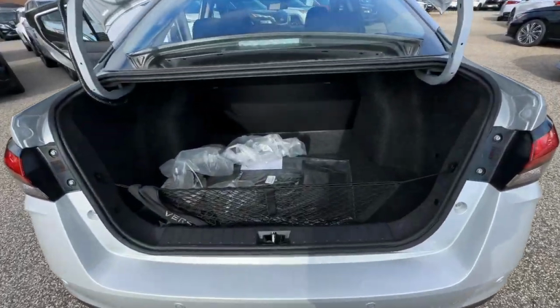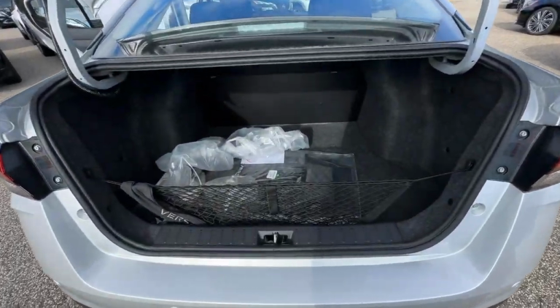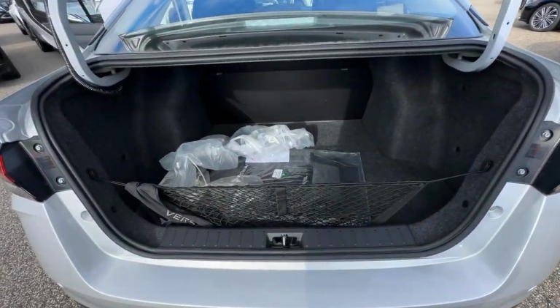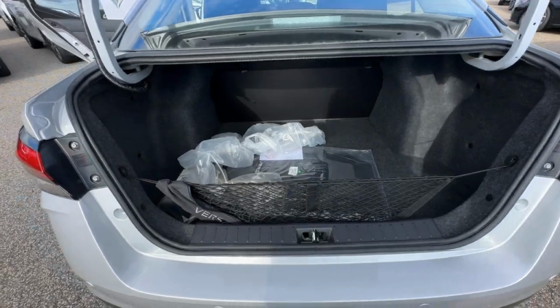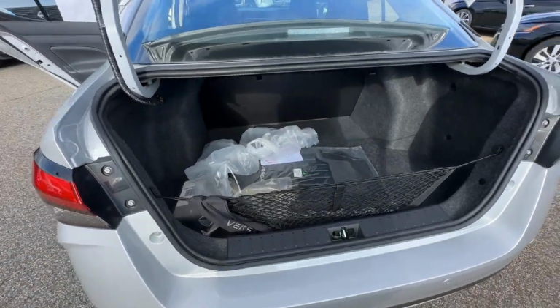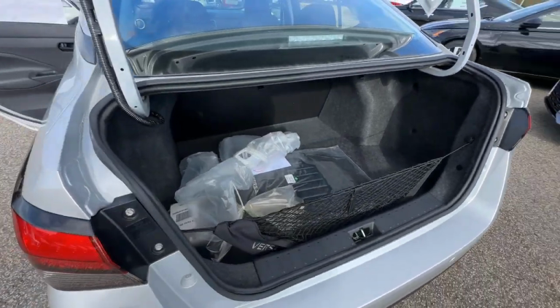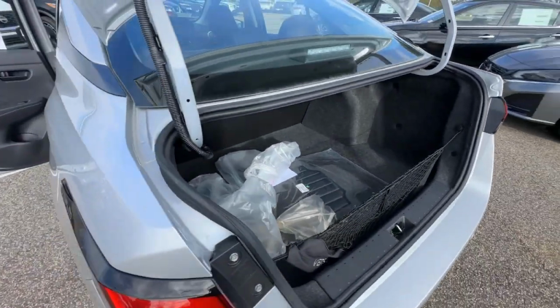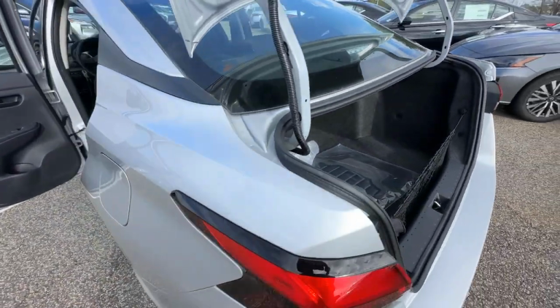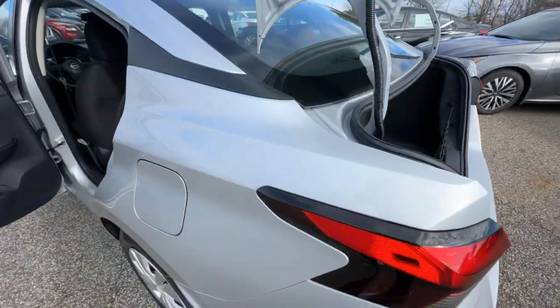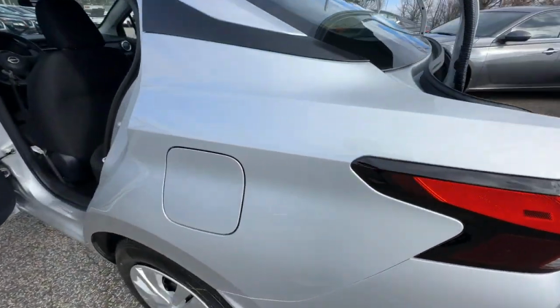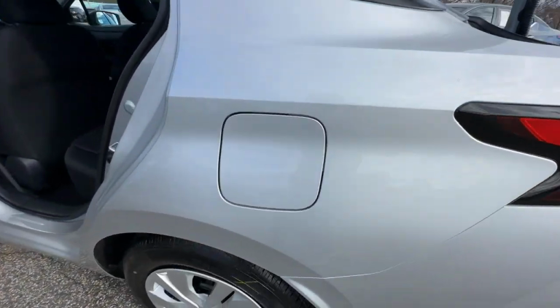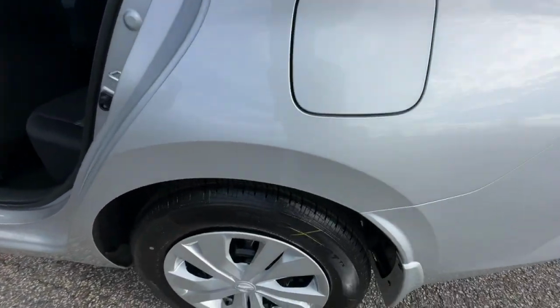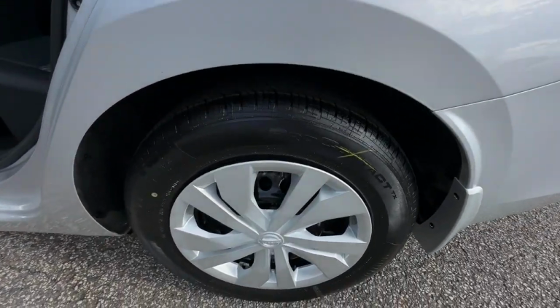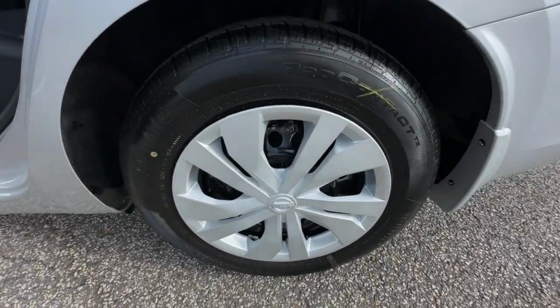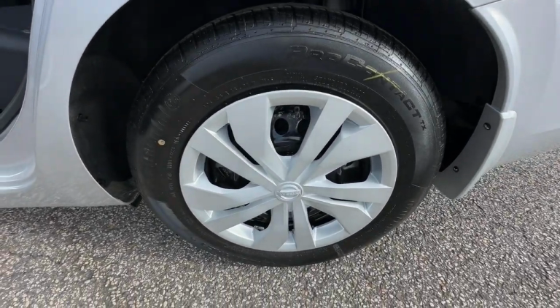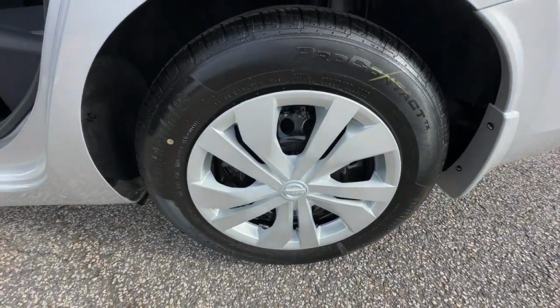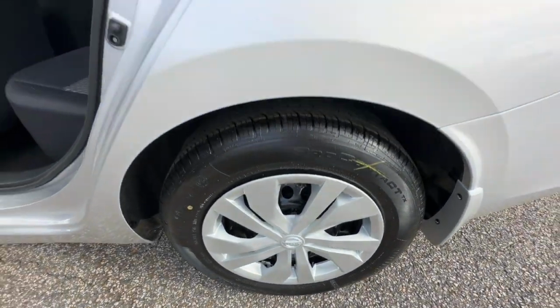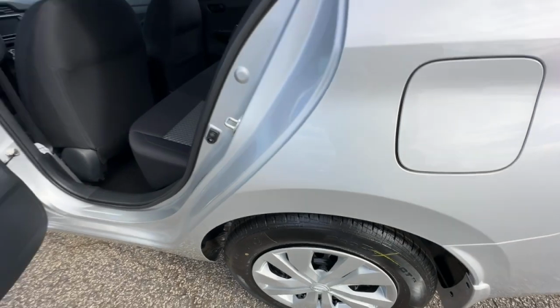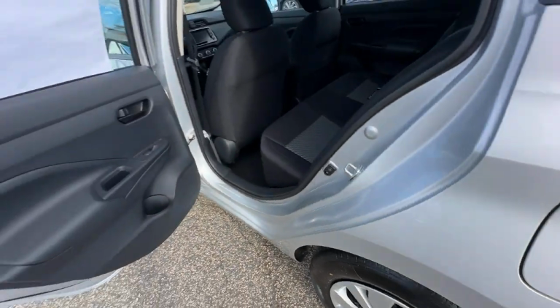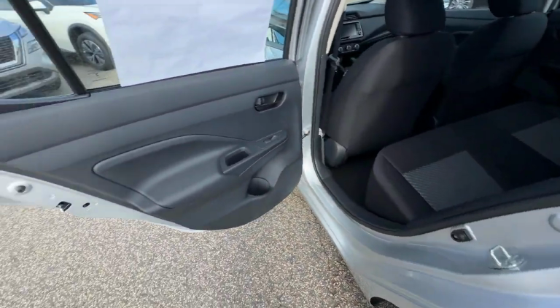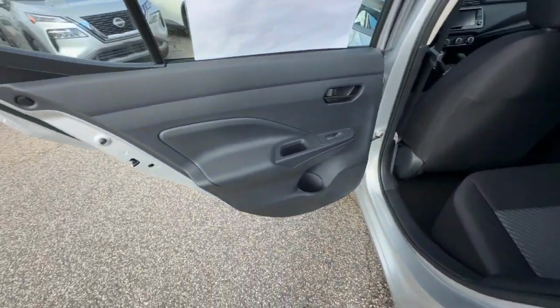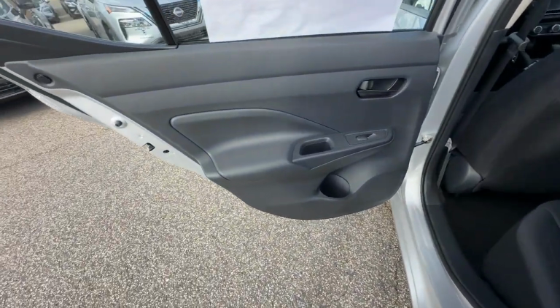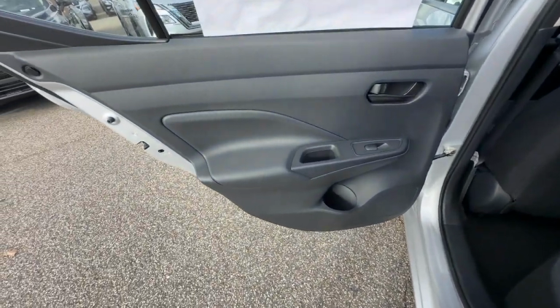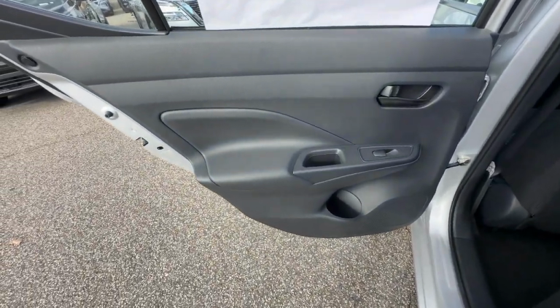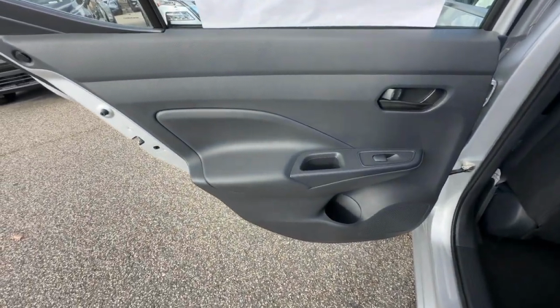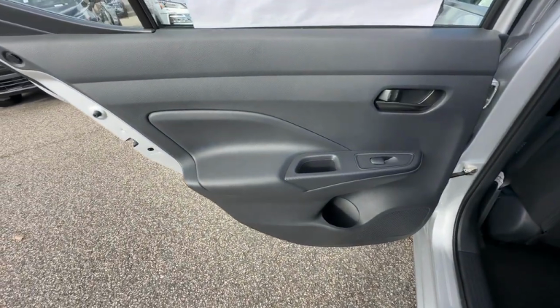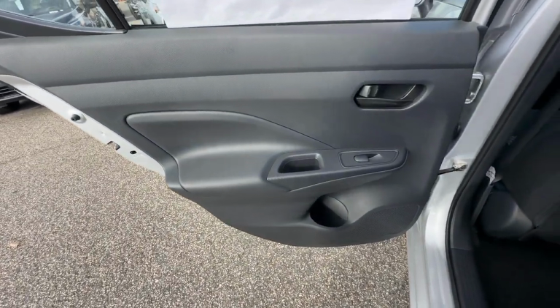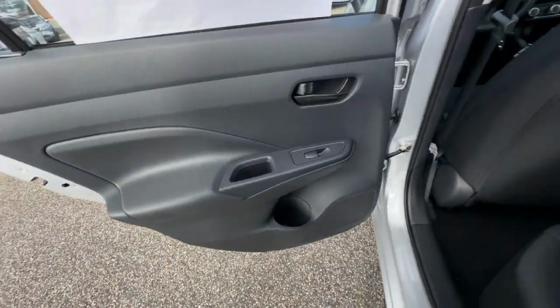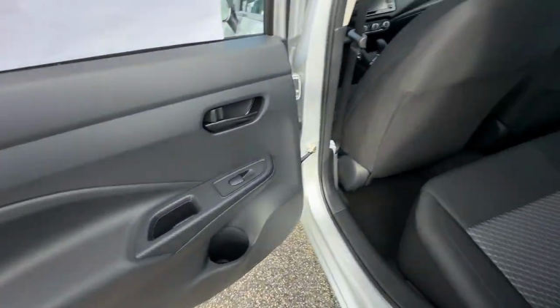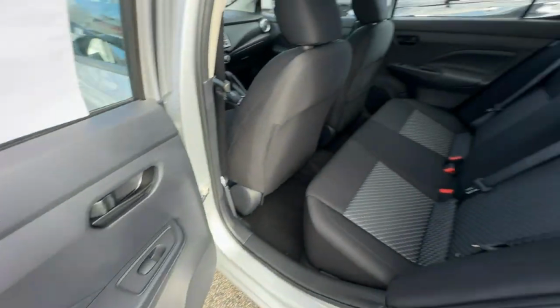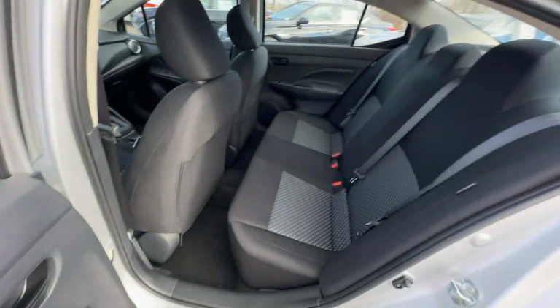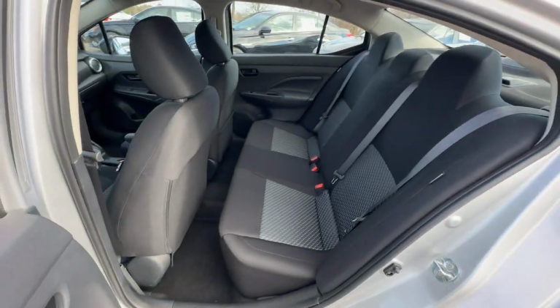The following are some of this vehicle's highlighted options: steering wheel audio controls, electronic stability control, alarm, intermittent wipers, and traction control.